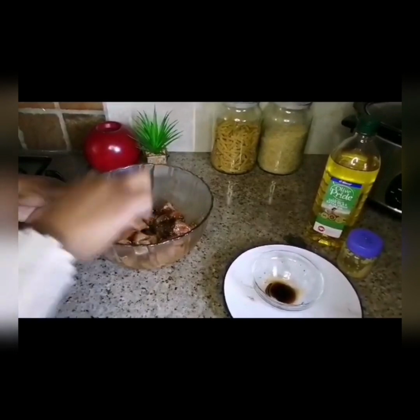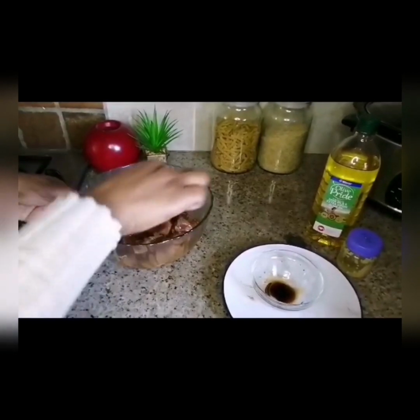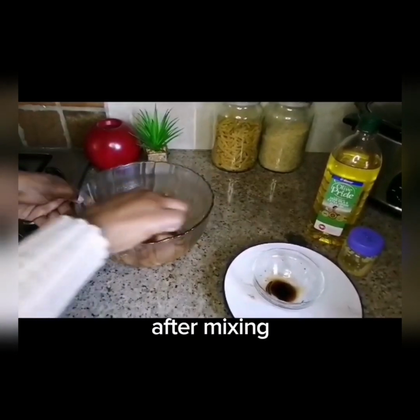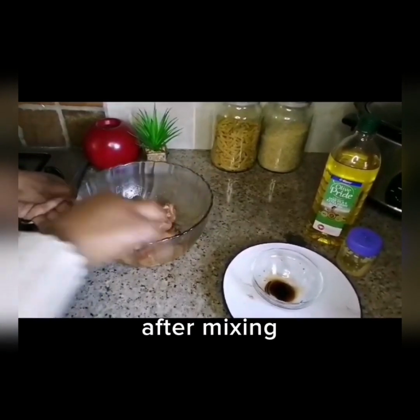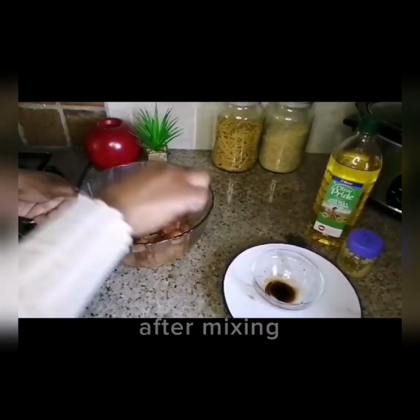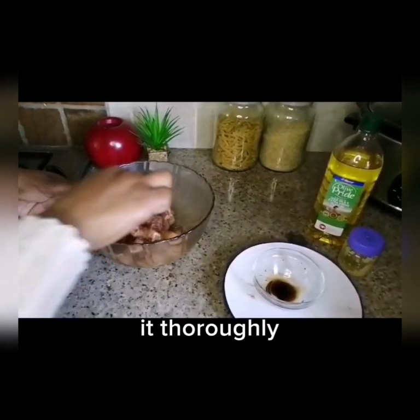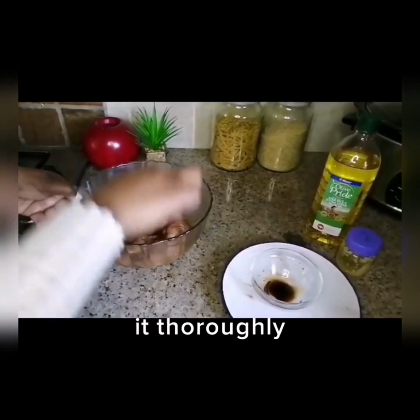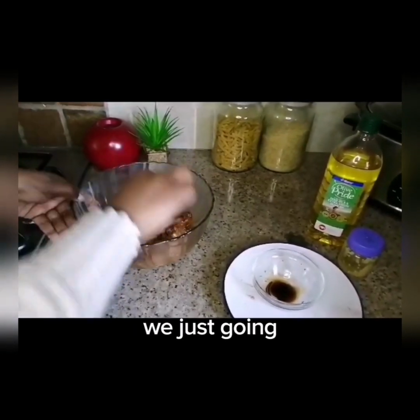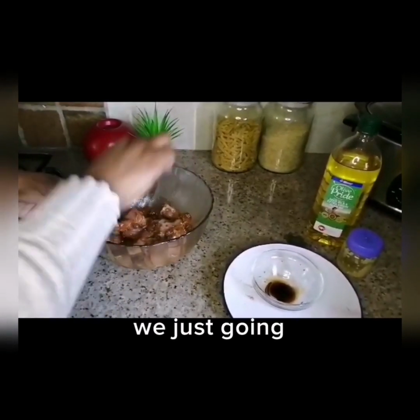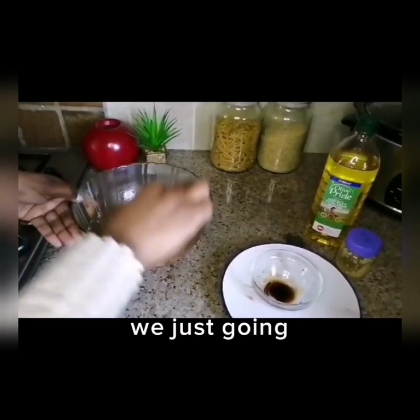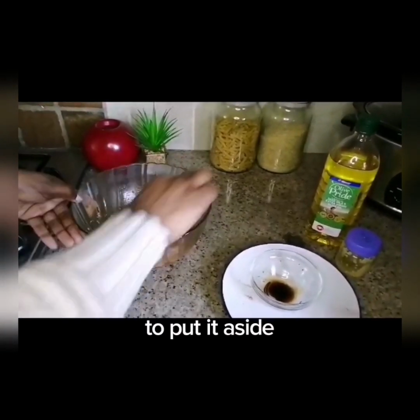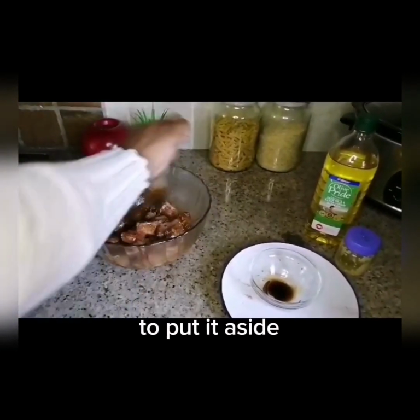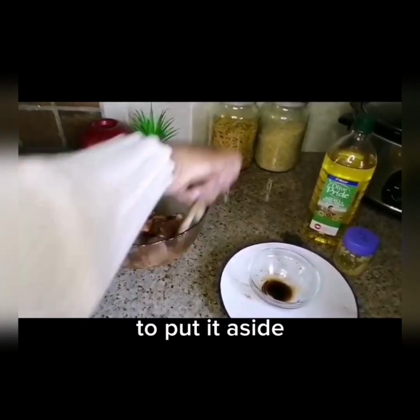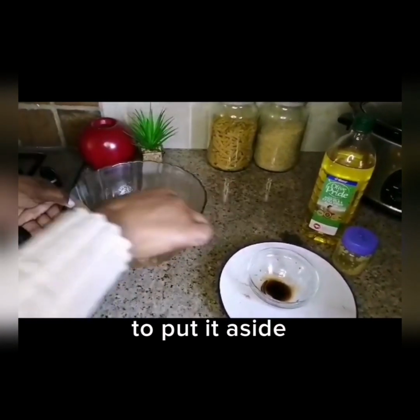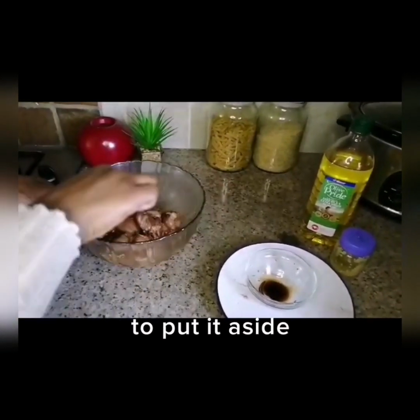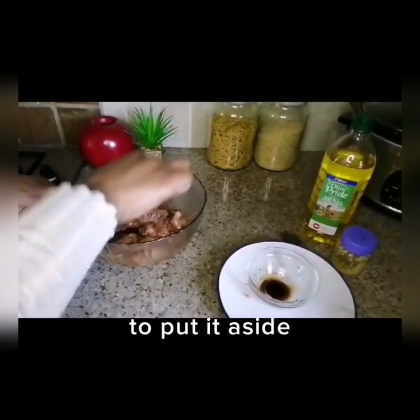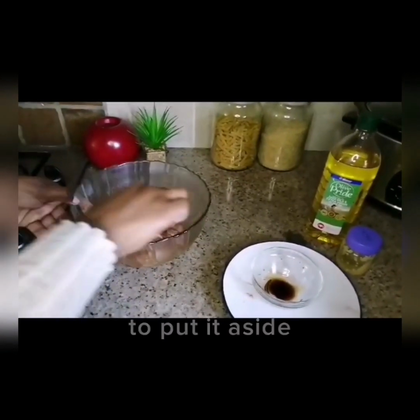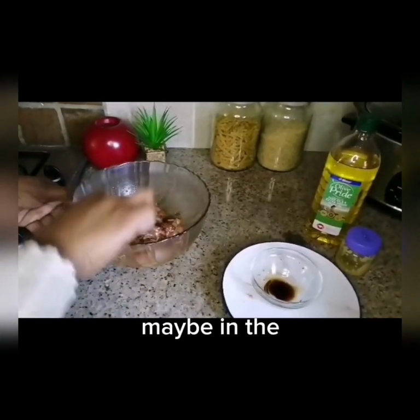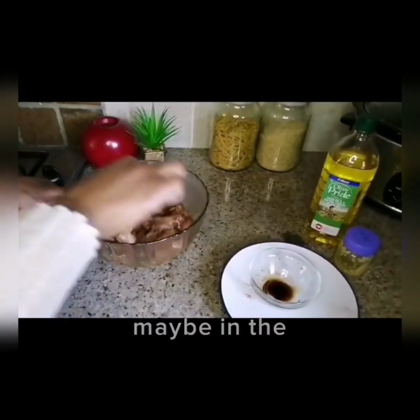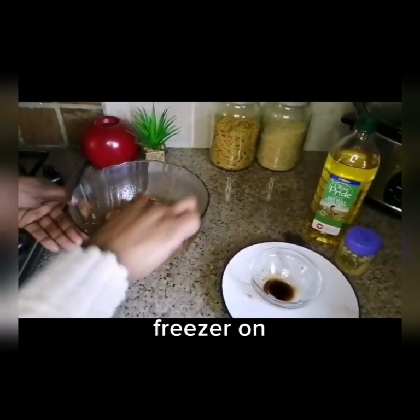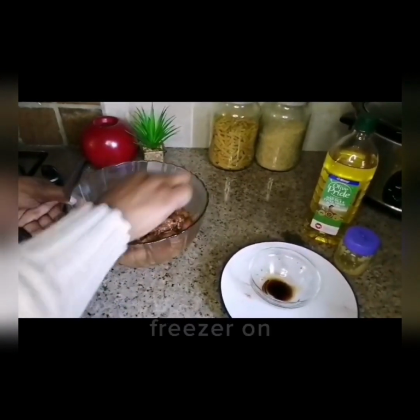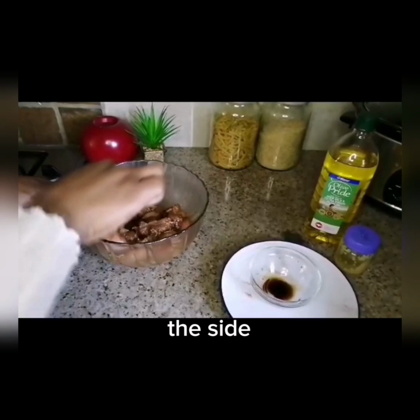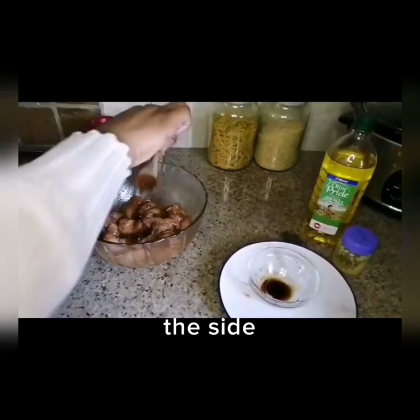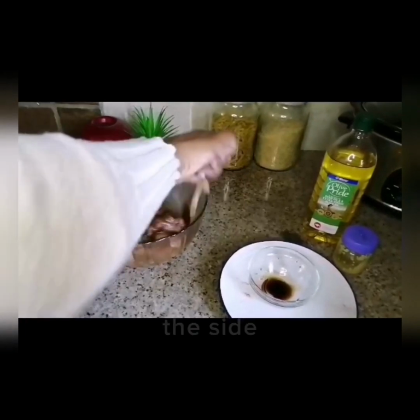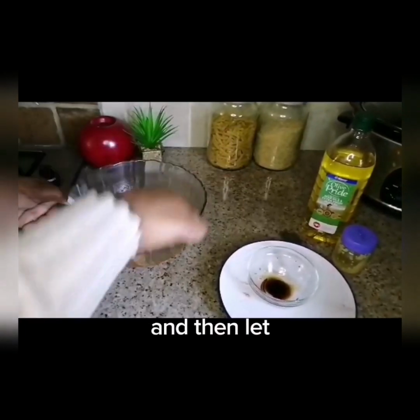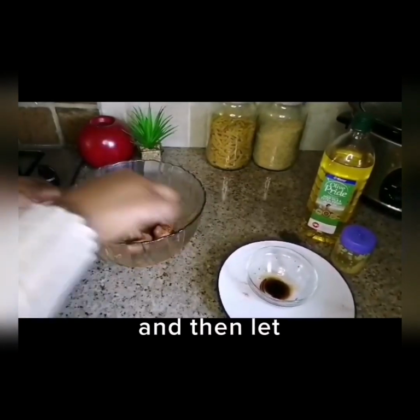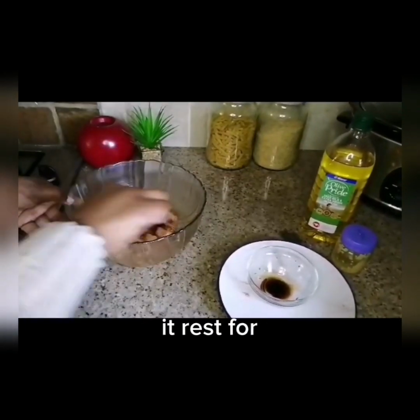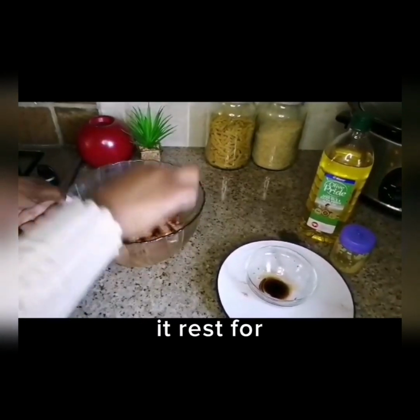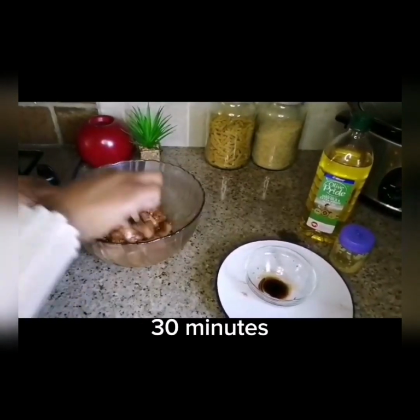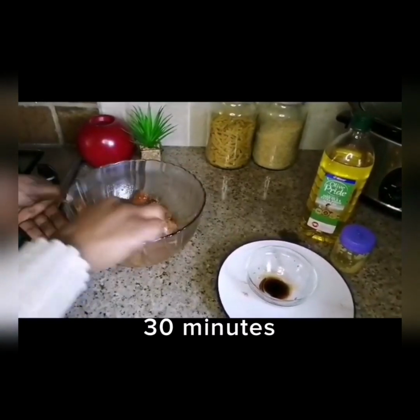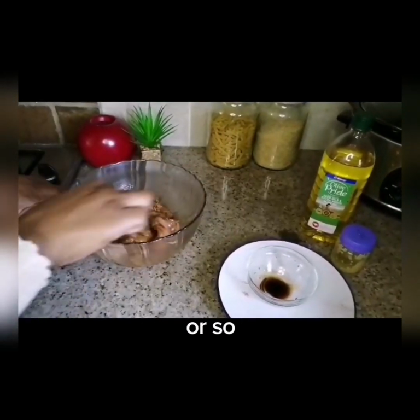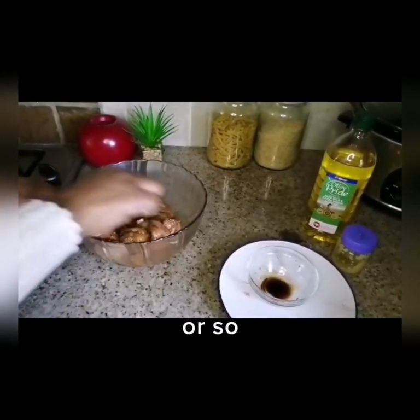After we've marinated it, we're just going to put it on the fire and then we're going to be able to cook it.